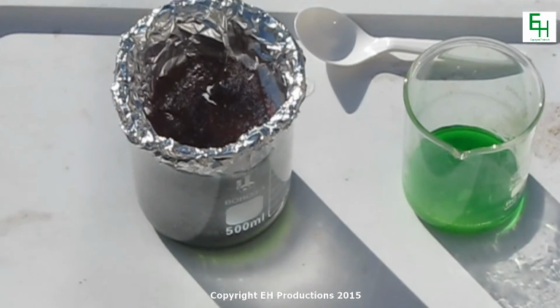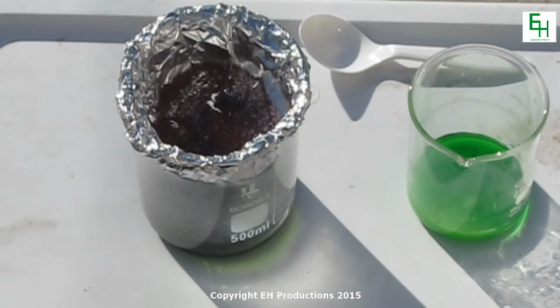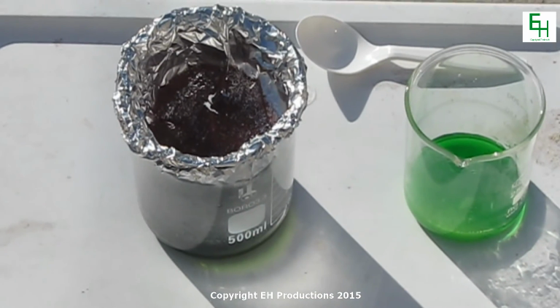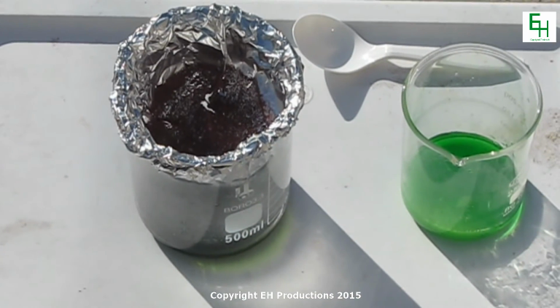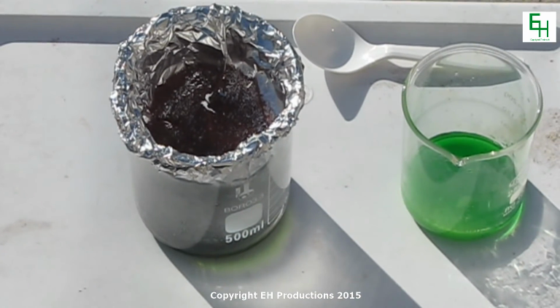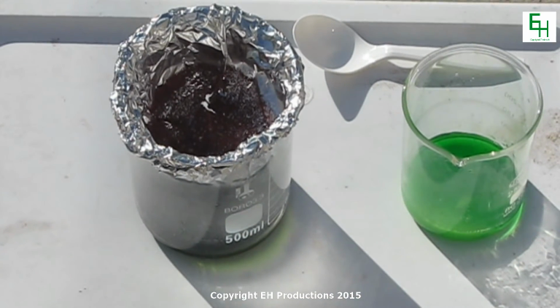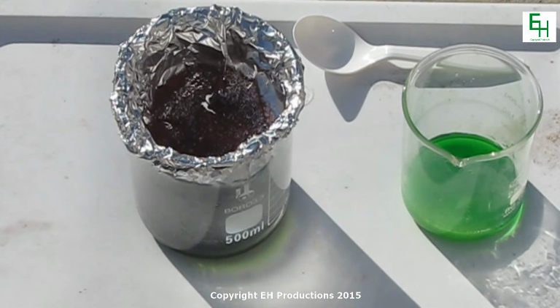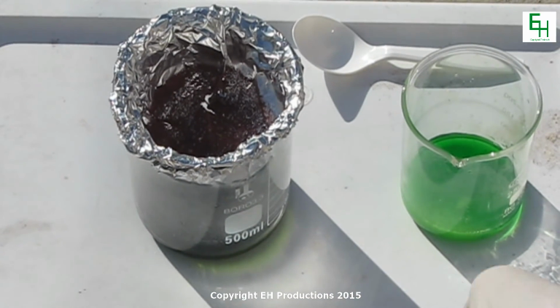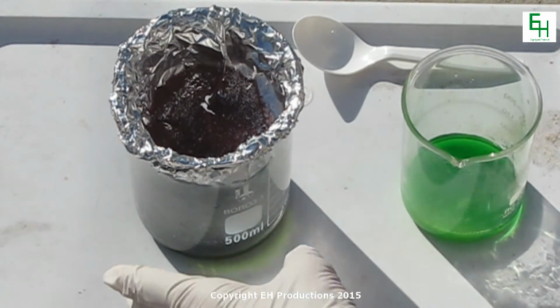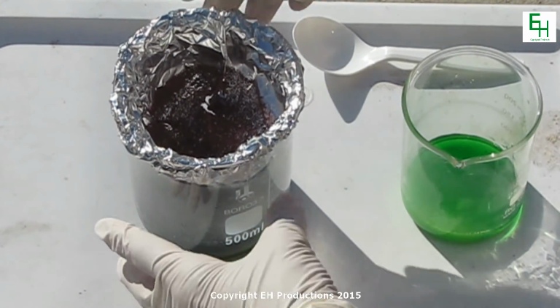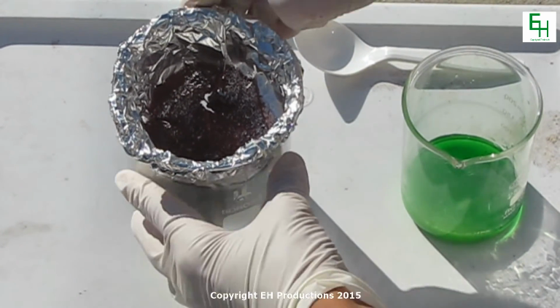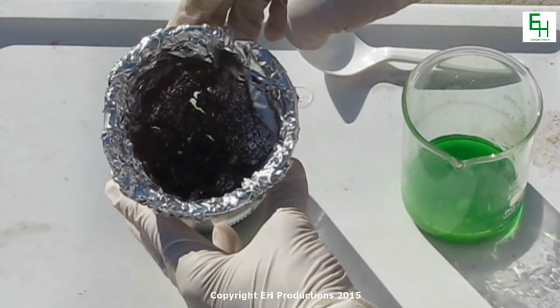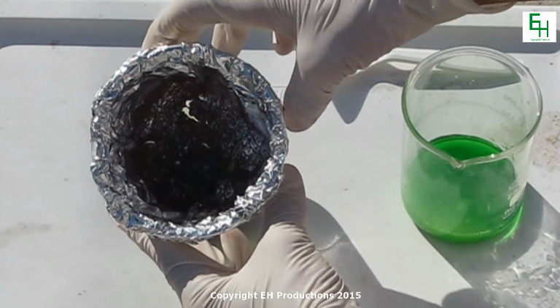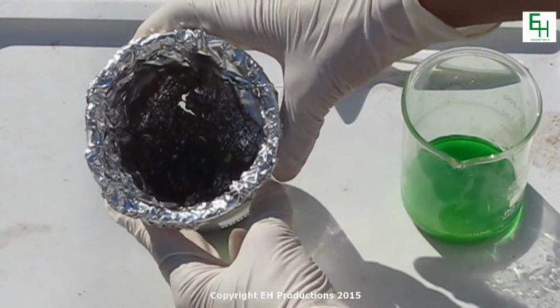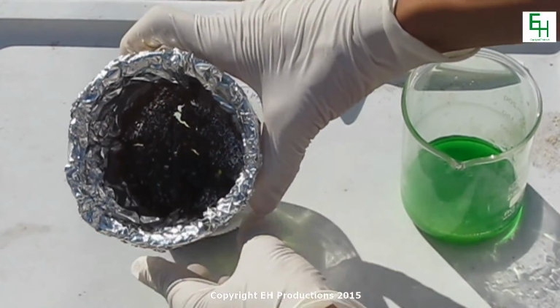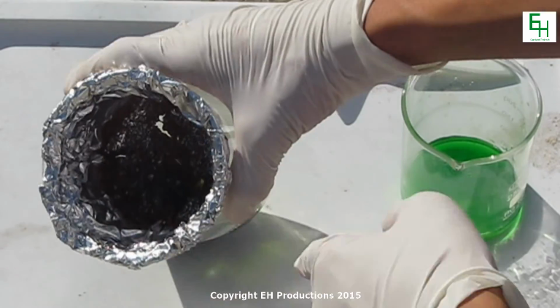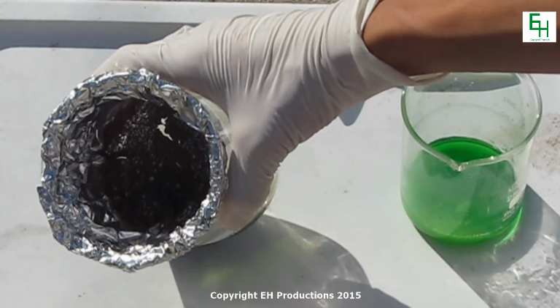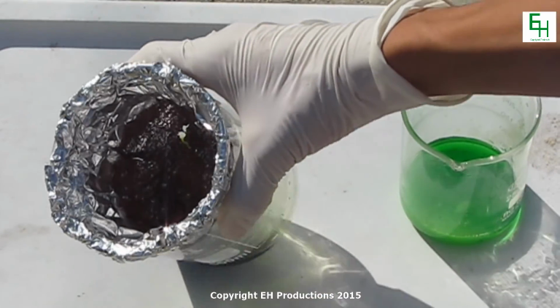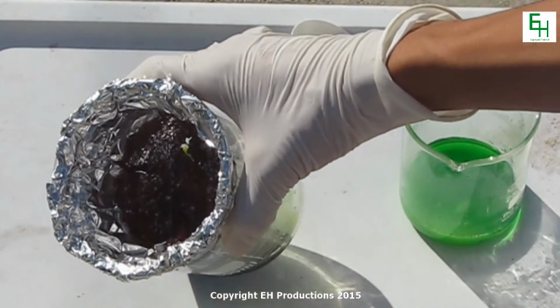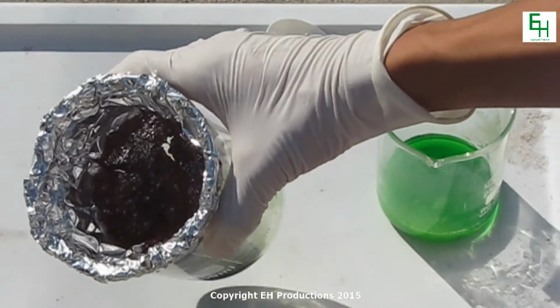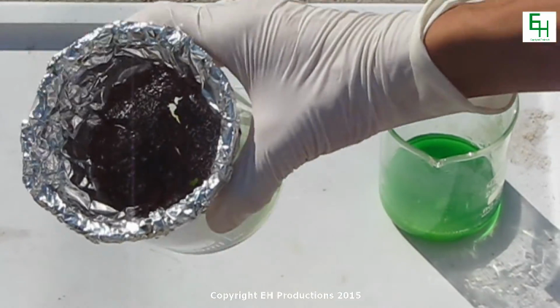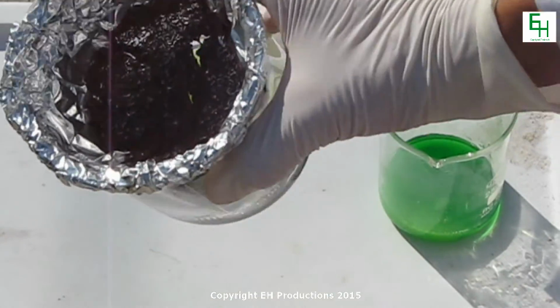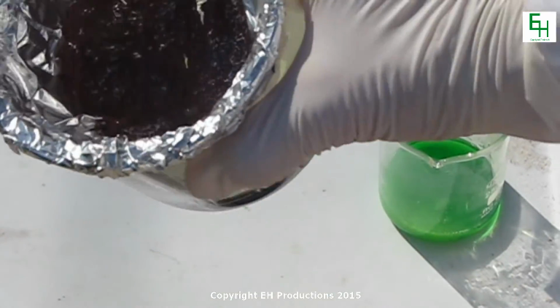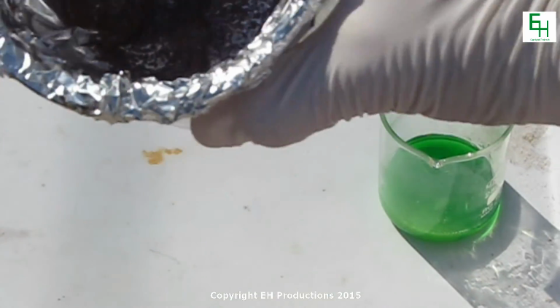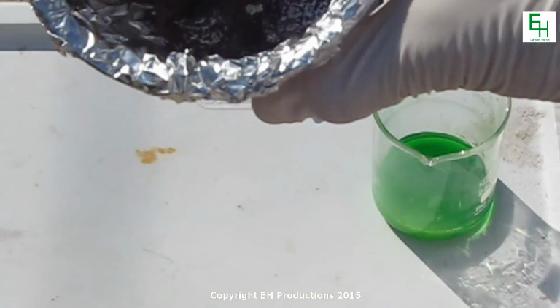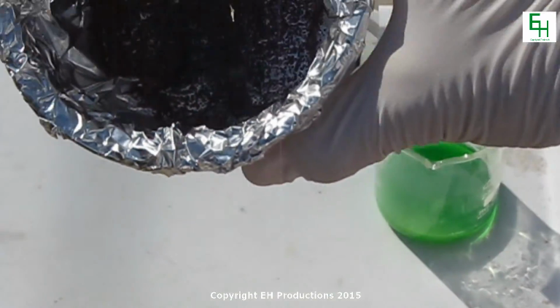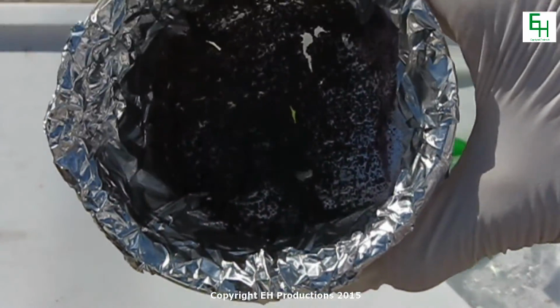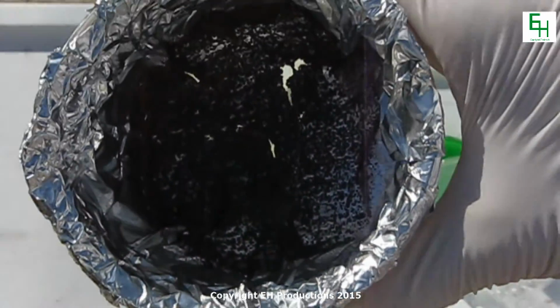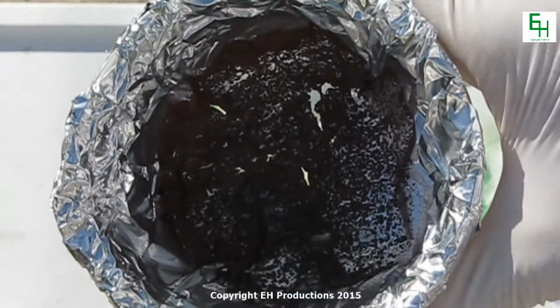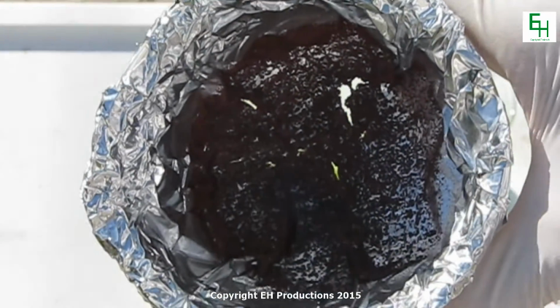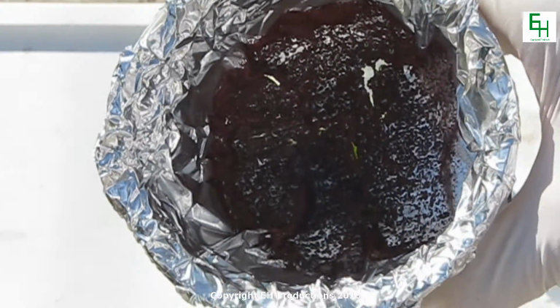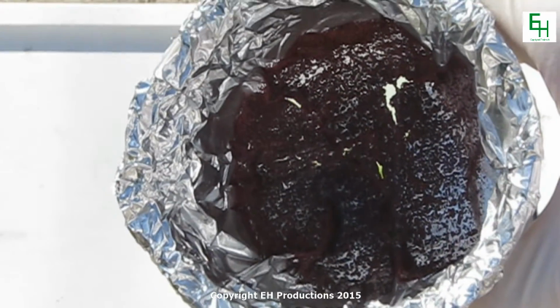As you can see, copper chloride dissolved through the aluminum quite quickly. See the copper over there?